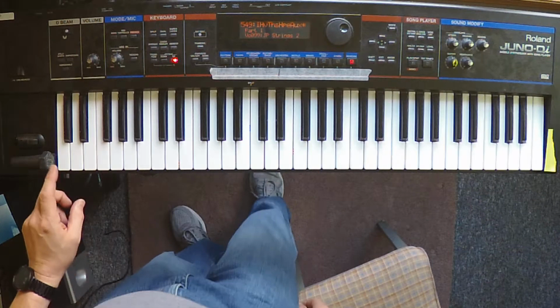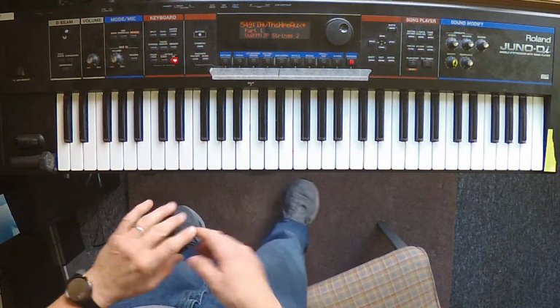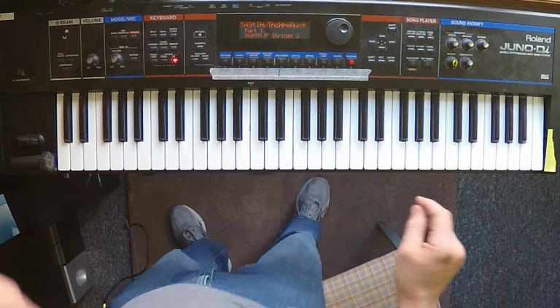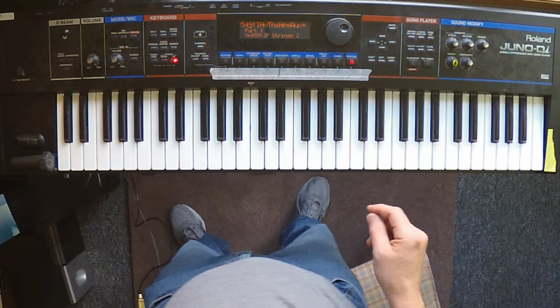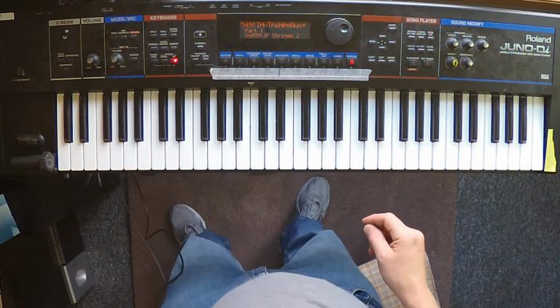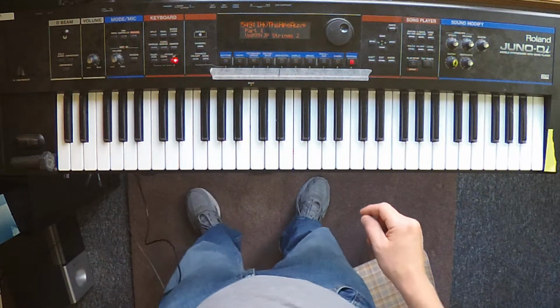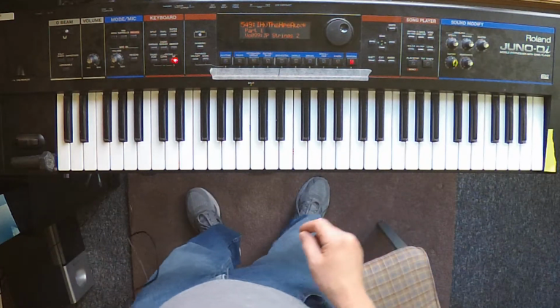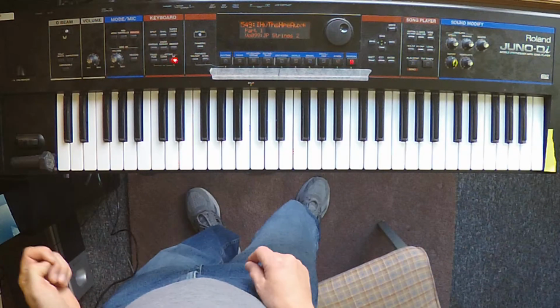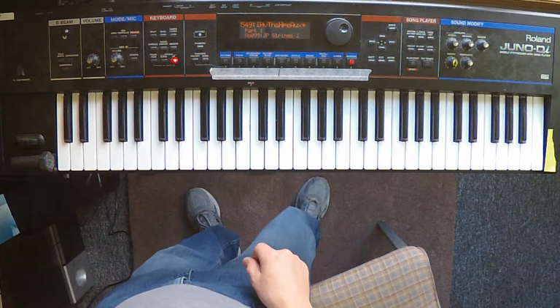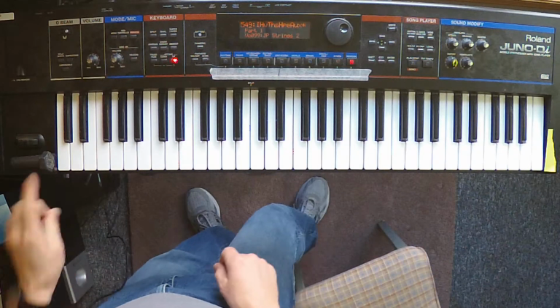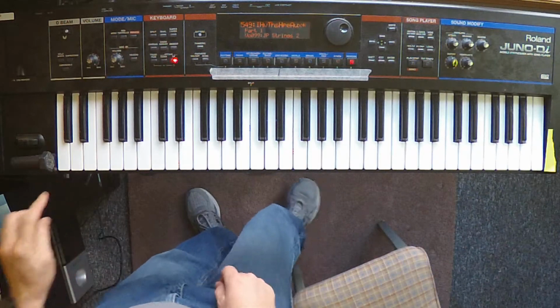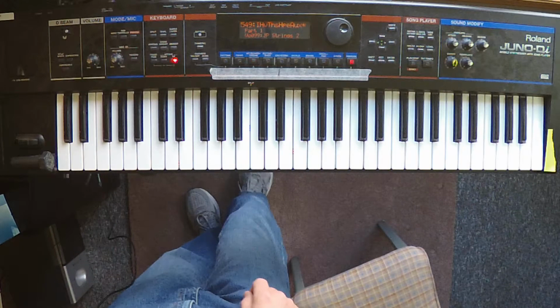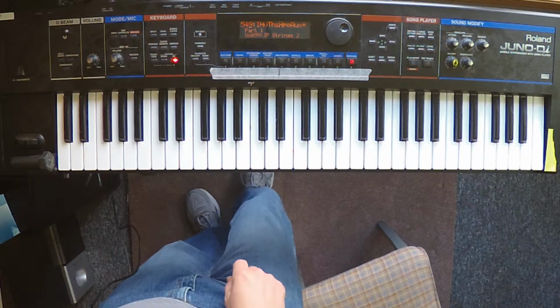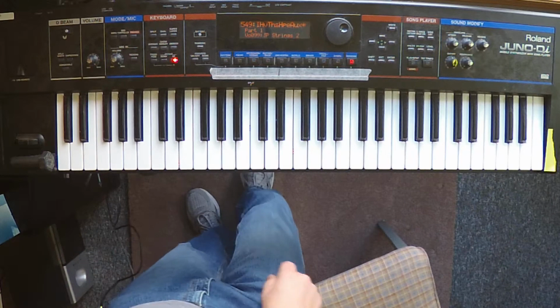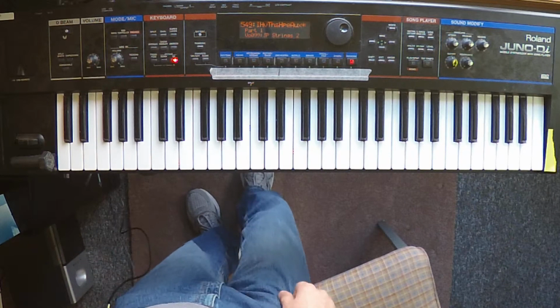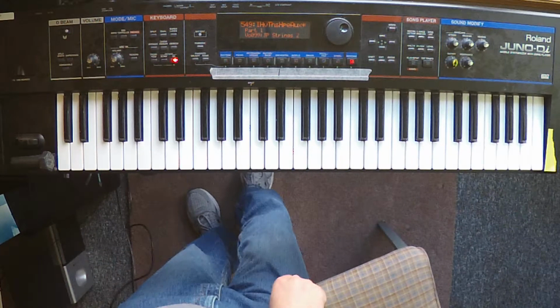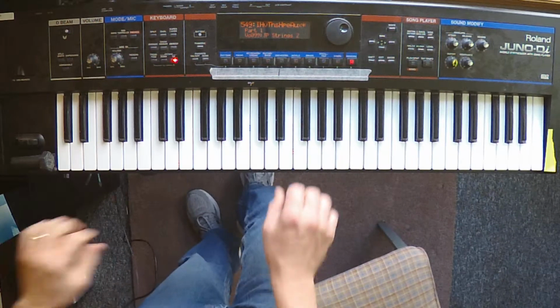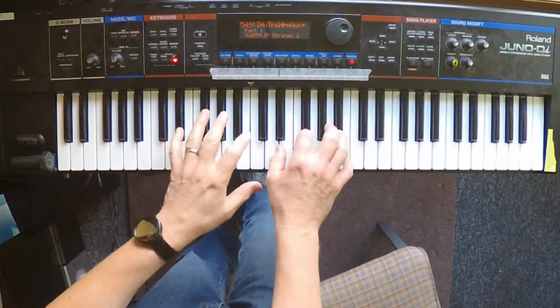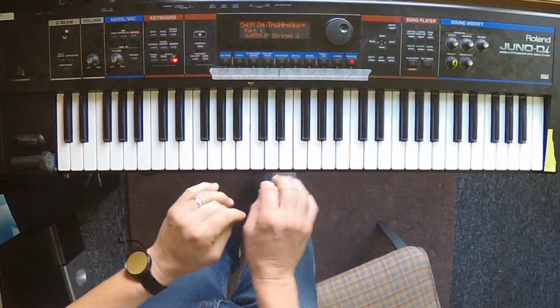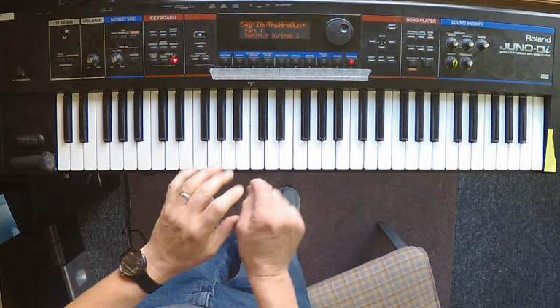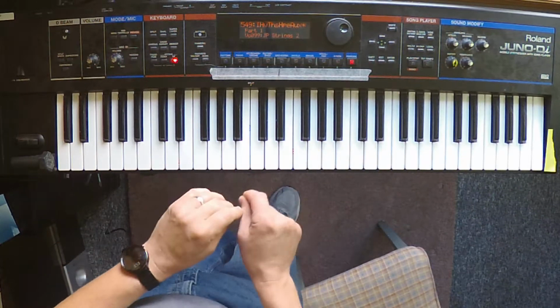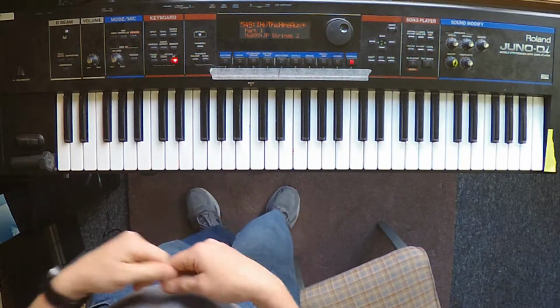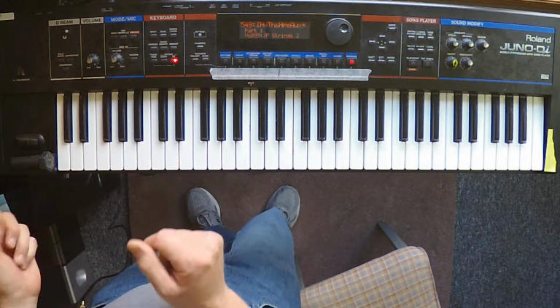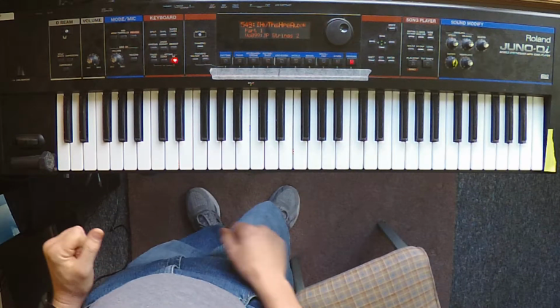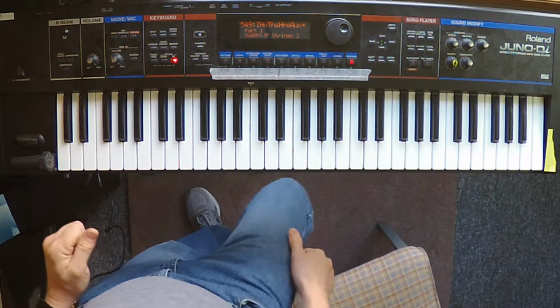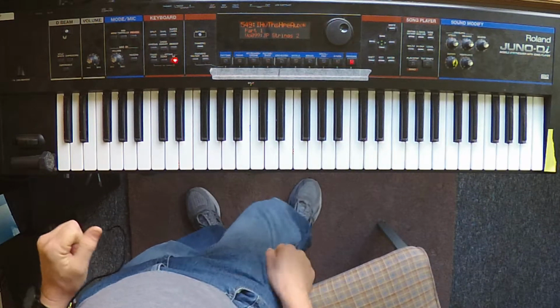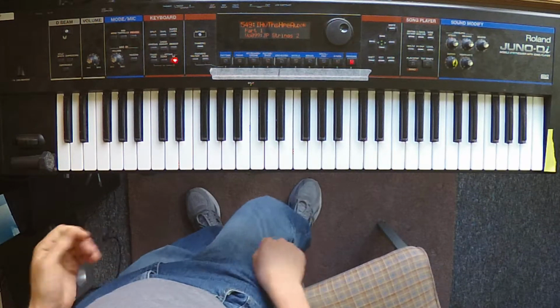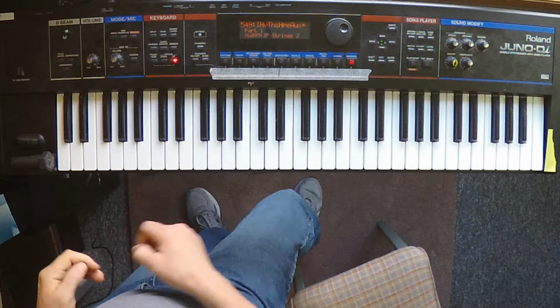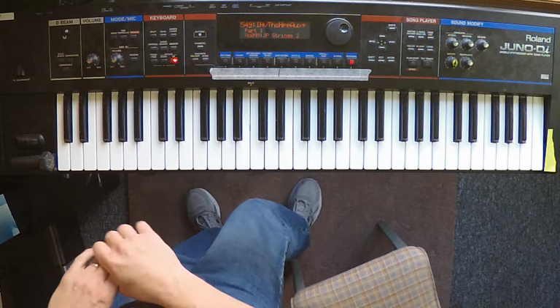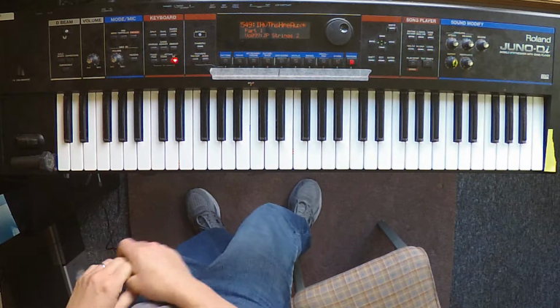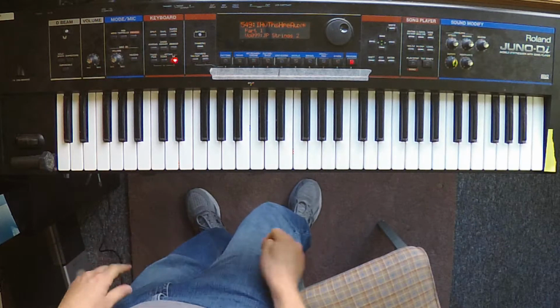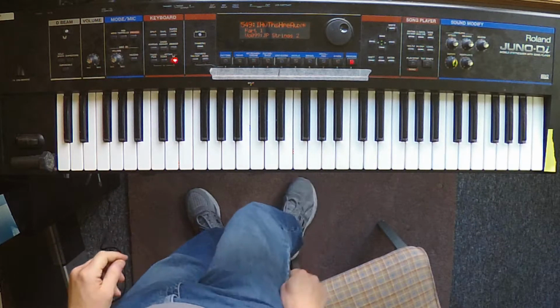Everything else is decoupled from the pedal. Just know that when you have that in and you have your foot on the pedal, if you pull it off because you're doing something else, you'll release that non-key-weight element and you don't want to.